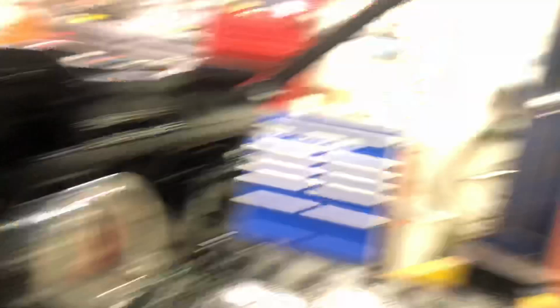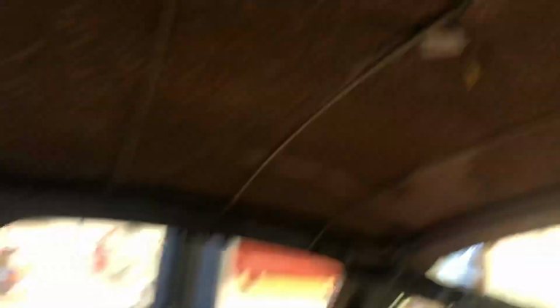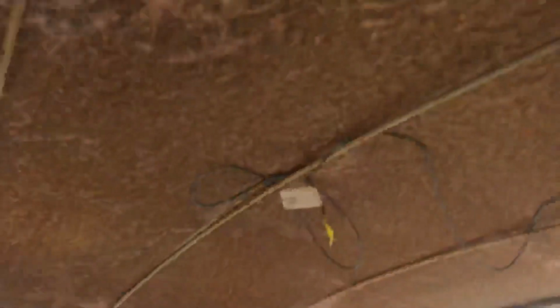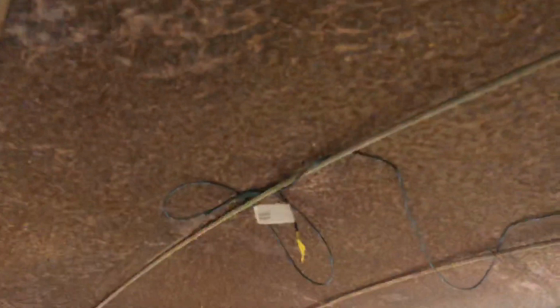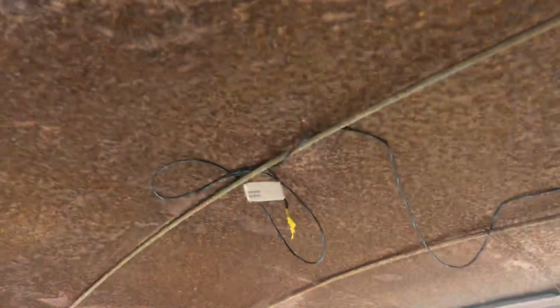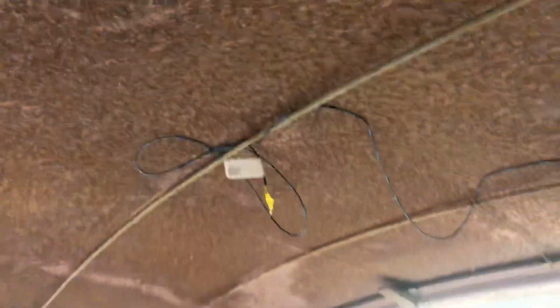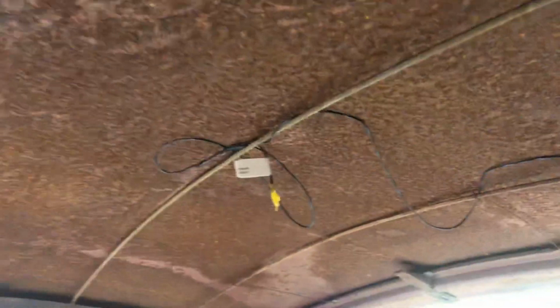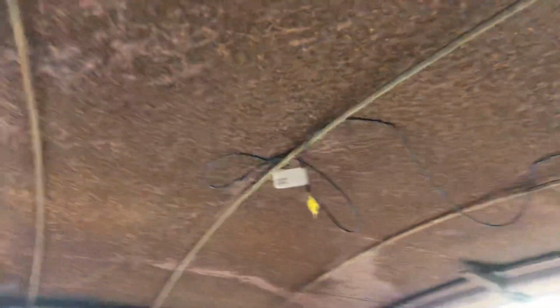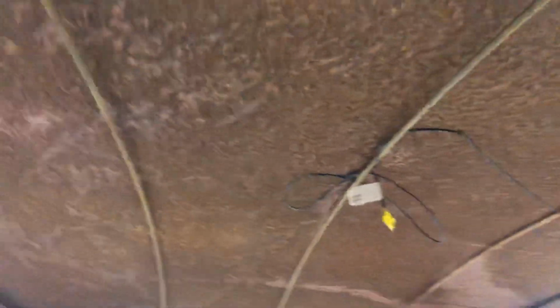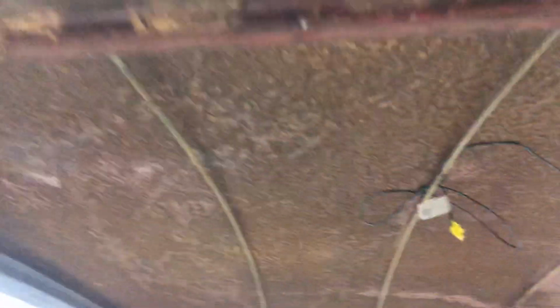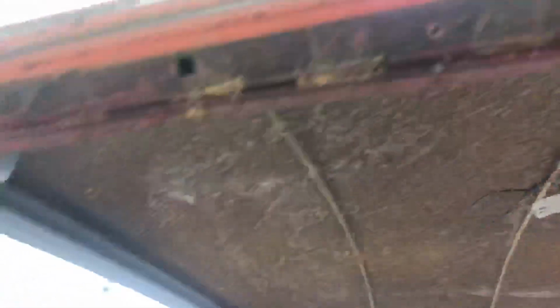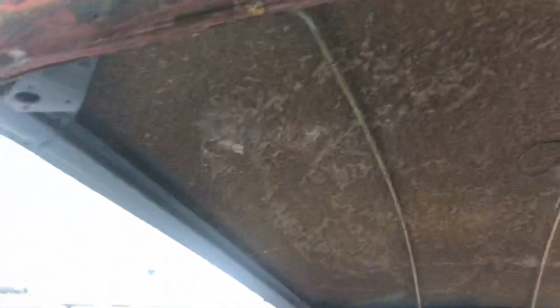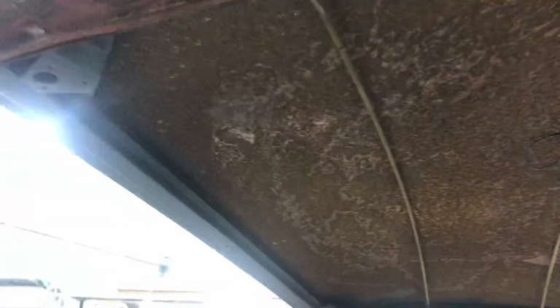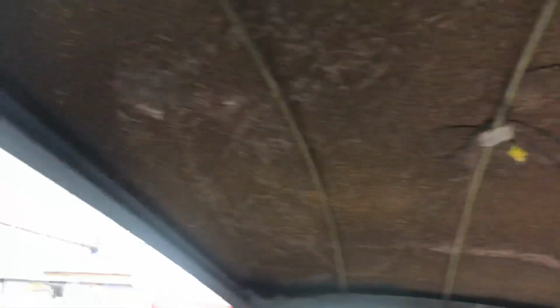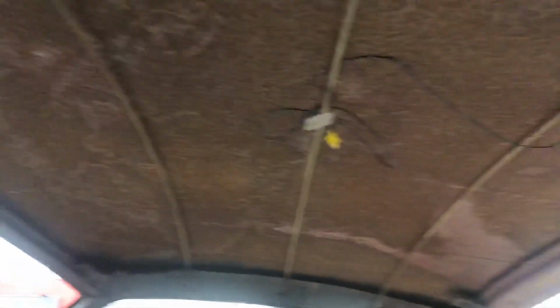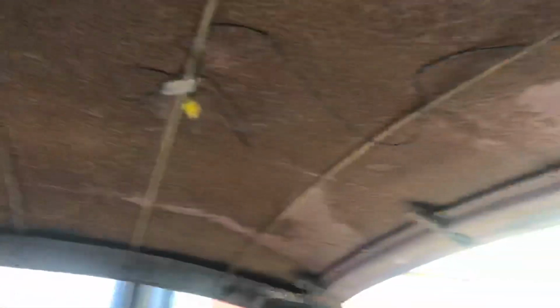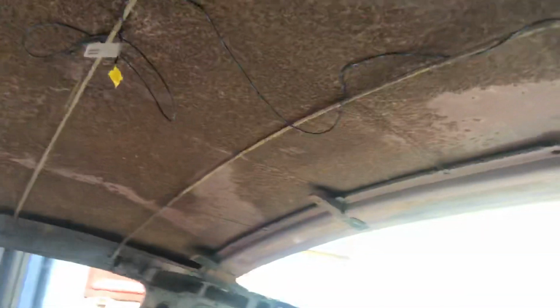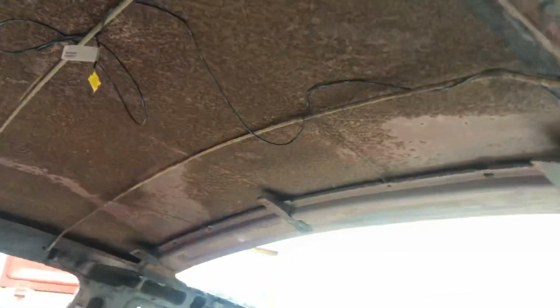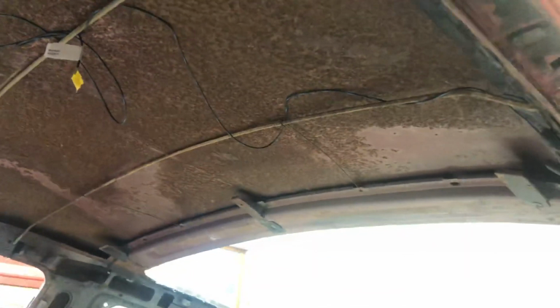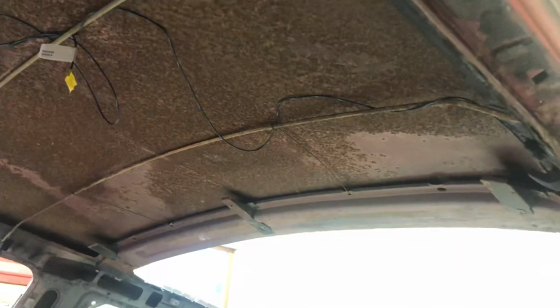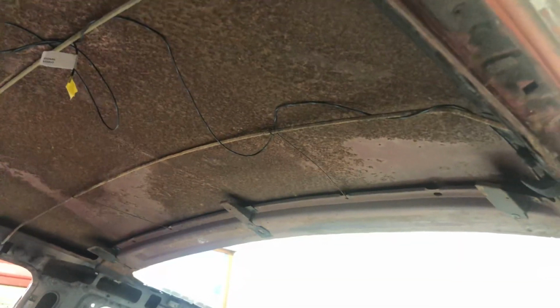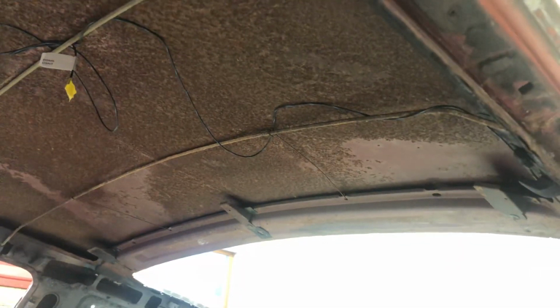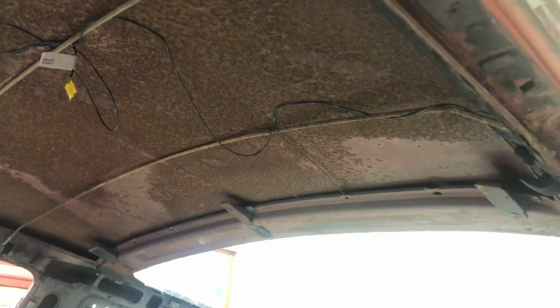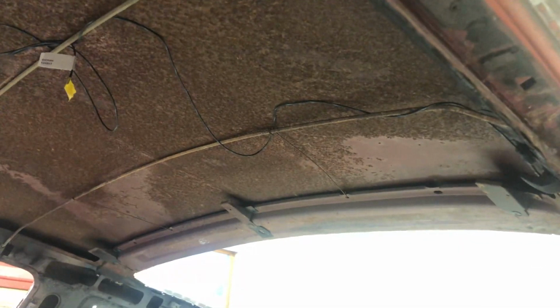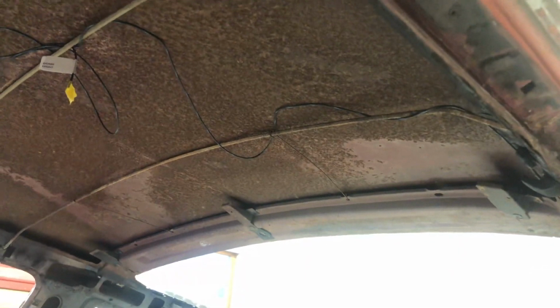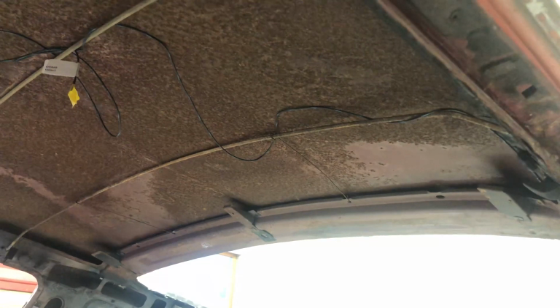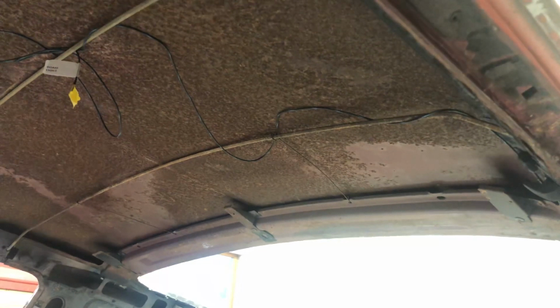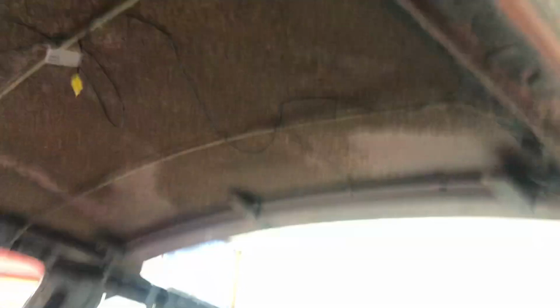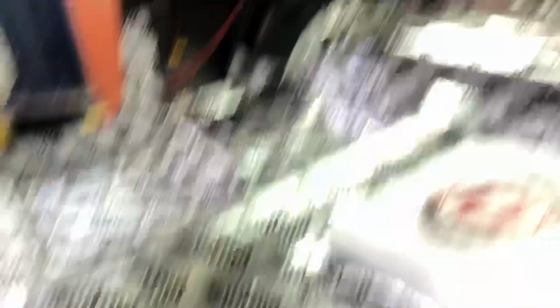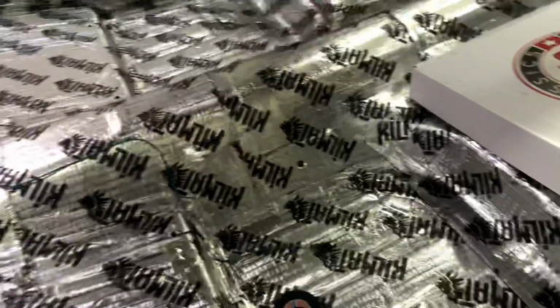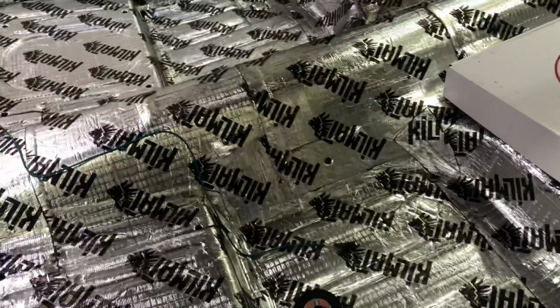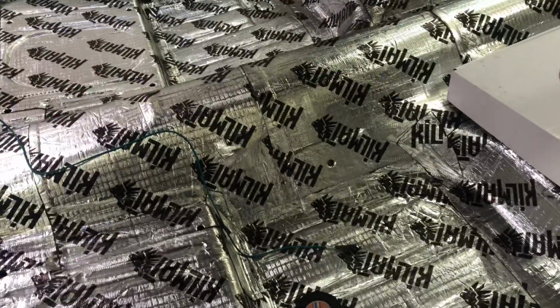Same with the dome light setup. You can see I've still got some rust removal to do — a lot of wire wheeling and stuff on the roof — and then I'll probably be doing the Kilmat on the roof as well, I'm not sure yet.